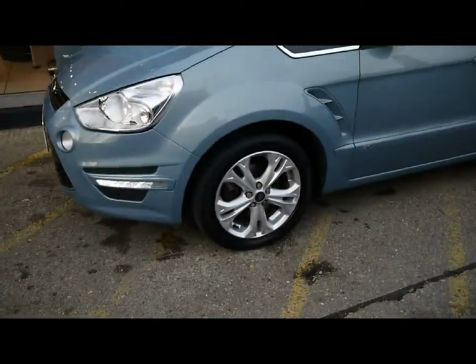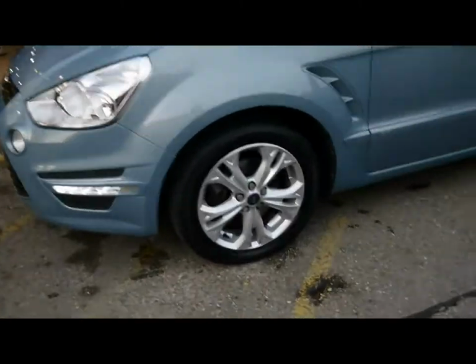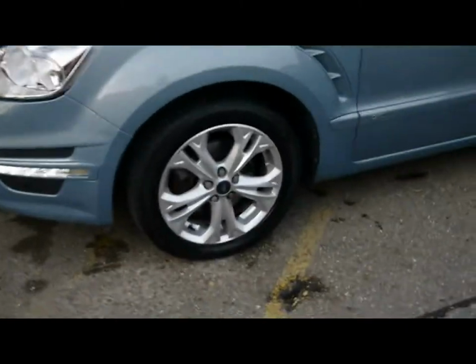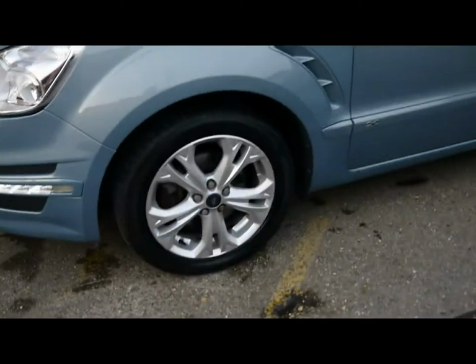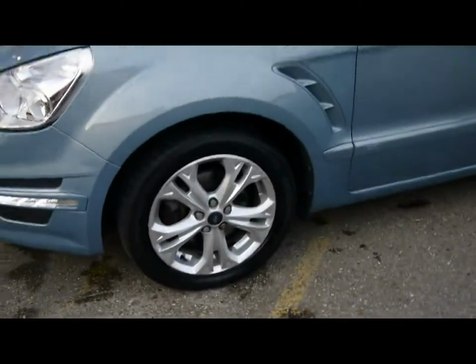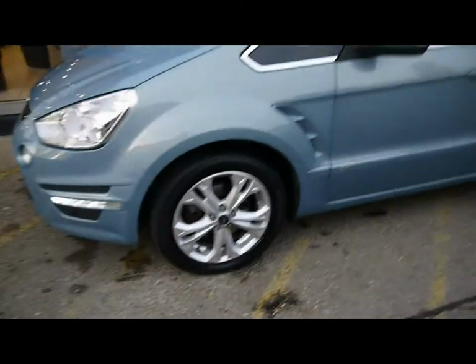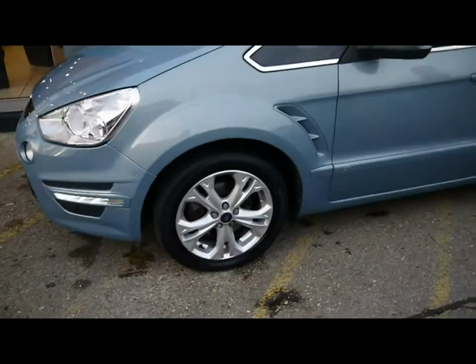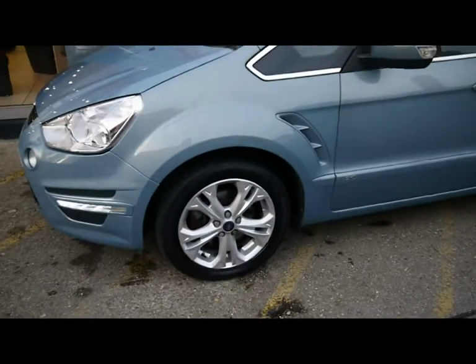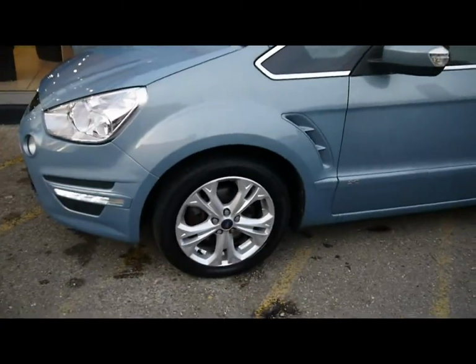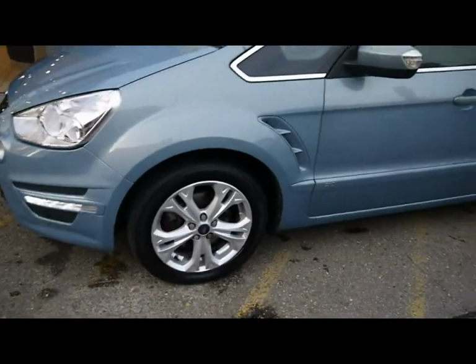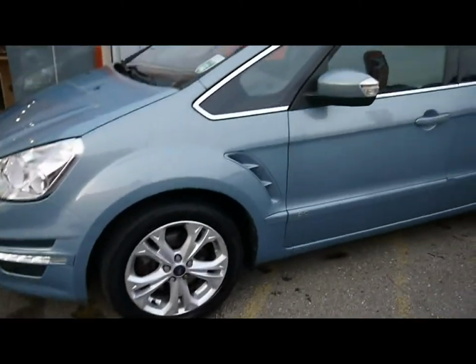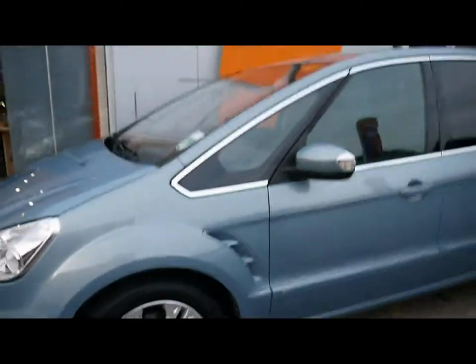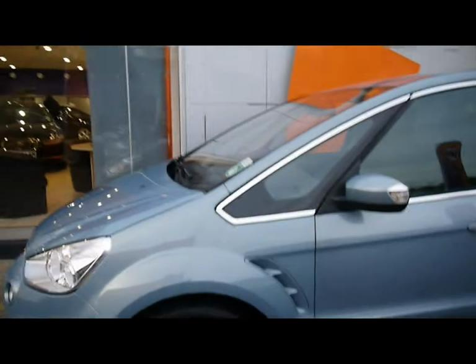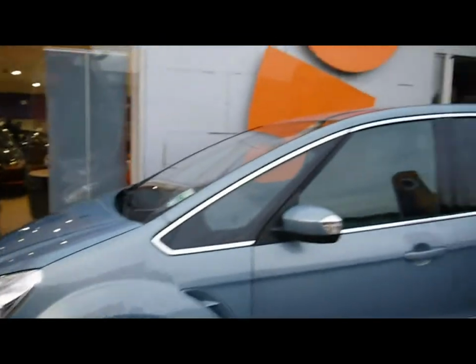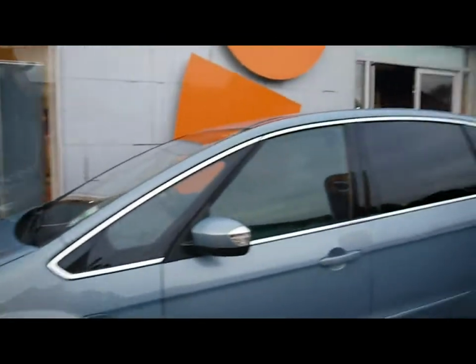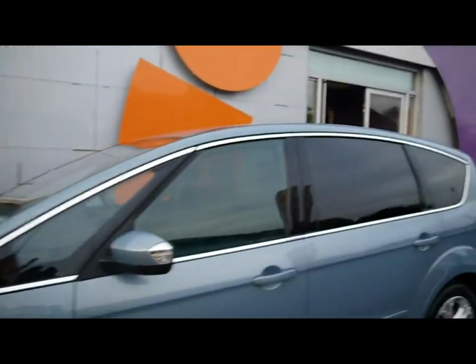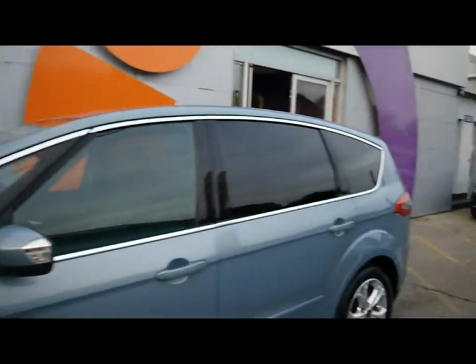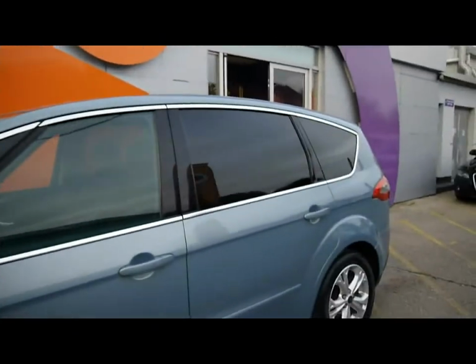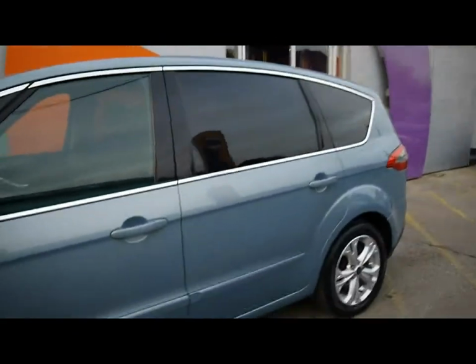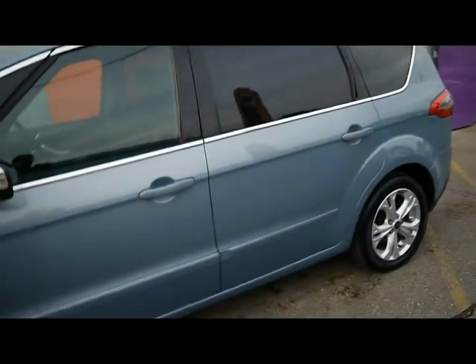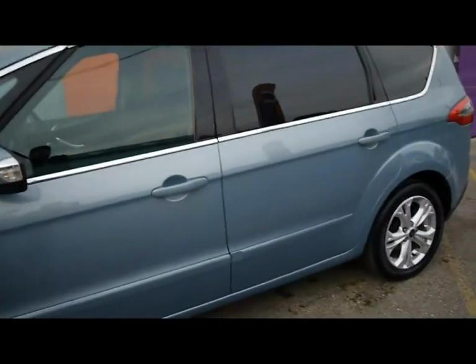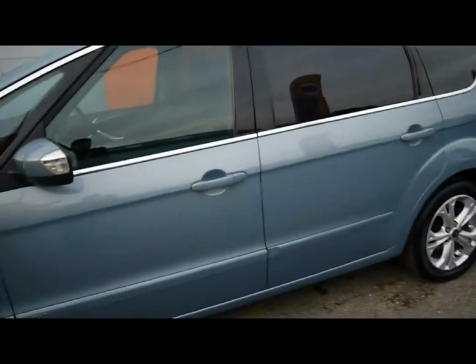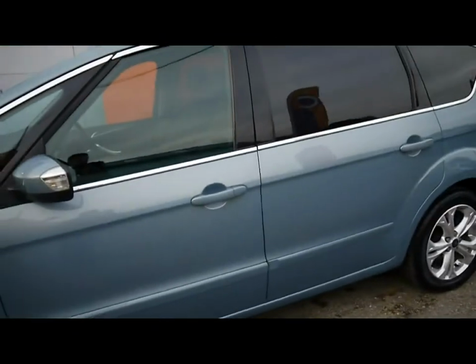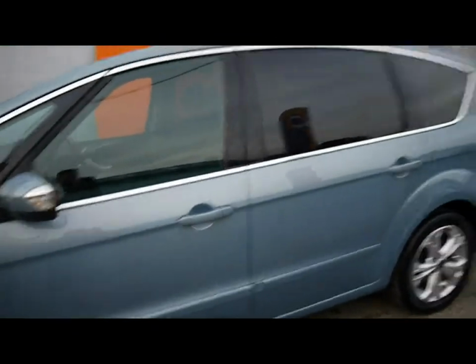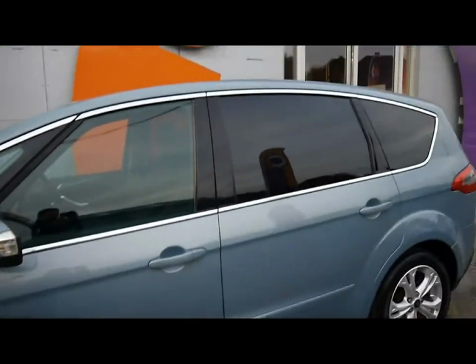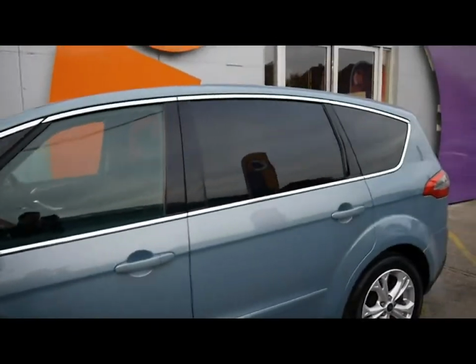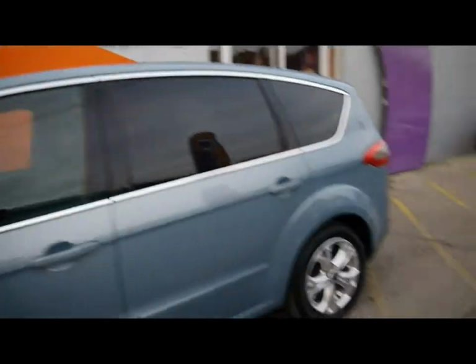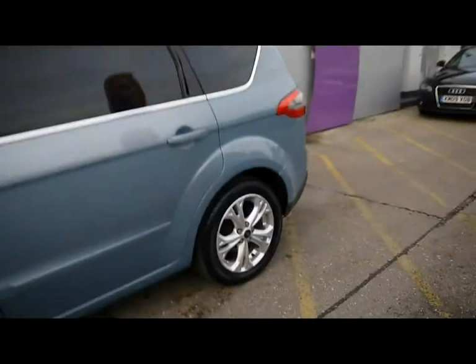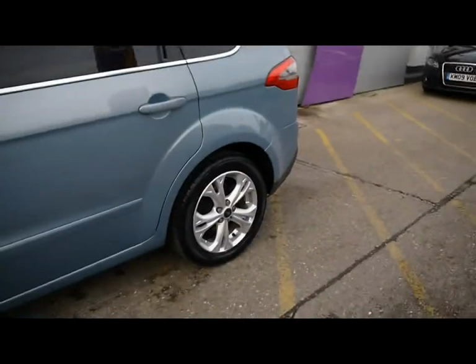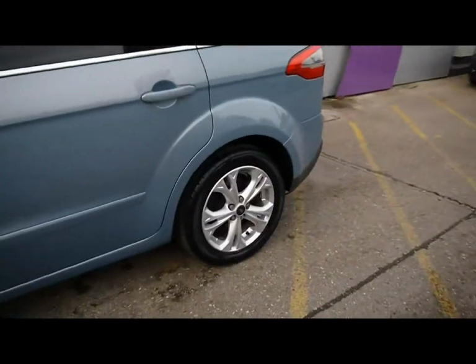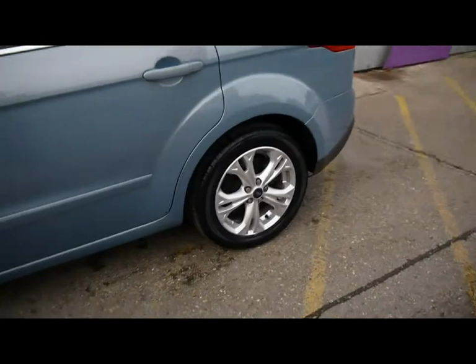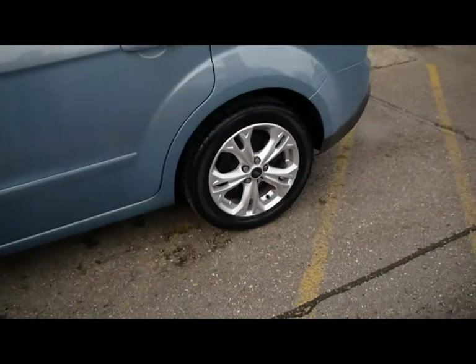All four of the alloy wheels are in great condition, so no signs of them touching the kerbs. Chrome trim around the outside of the windows. Colour-coded handles and door mirrors. You've also got rear privacy glass, so the rear five windows have a tint to them.